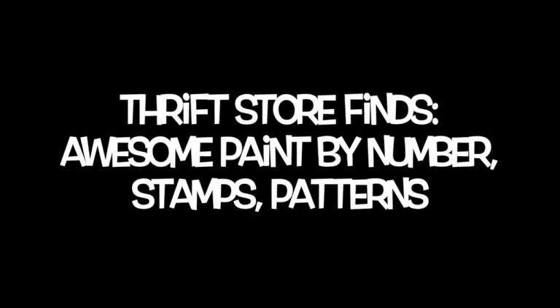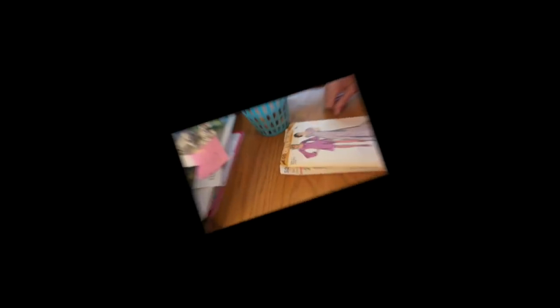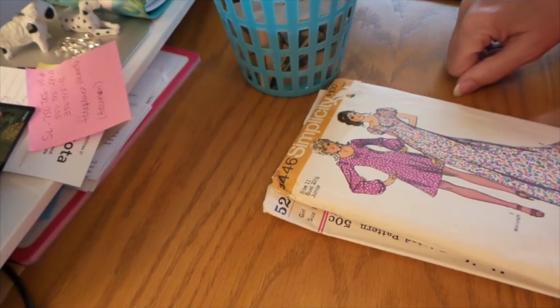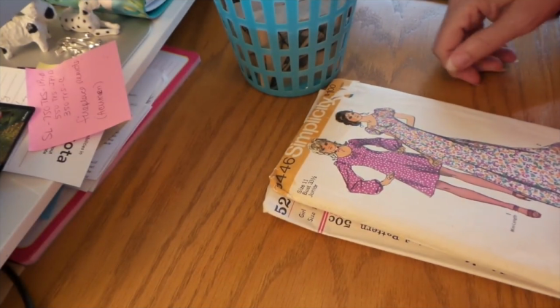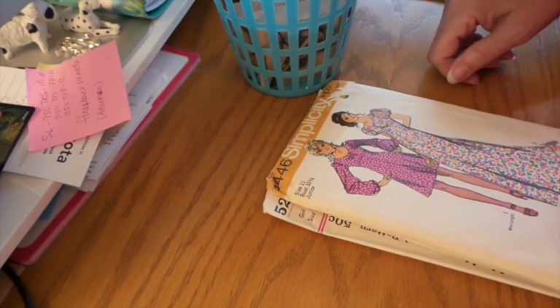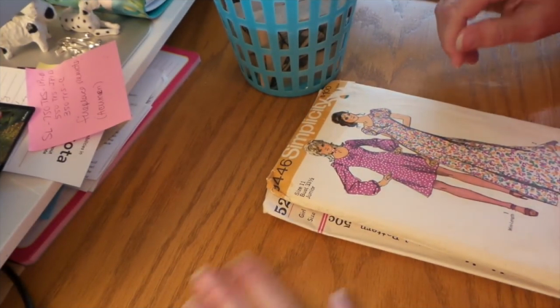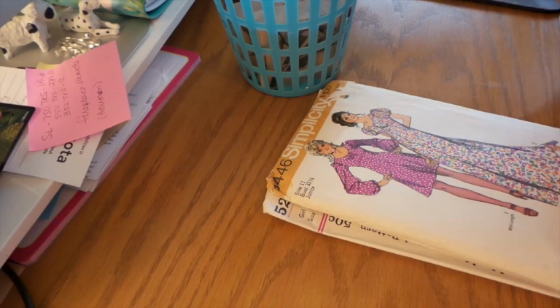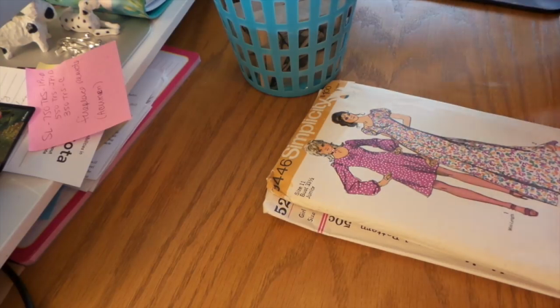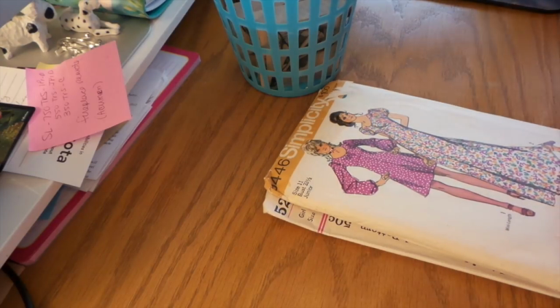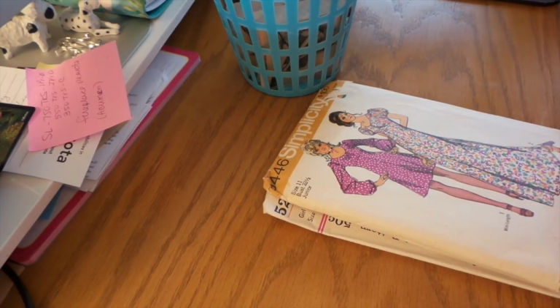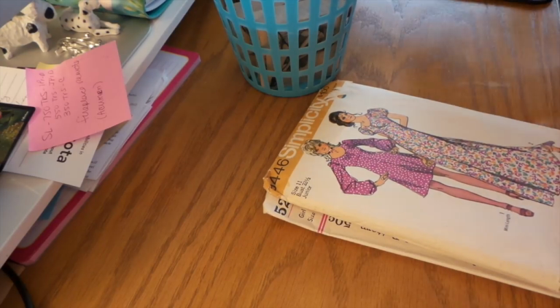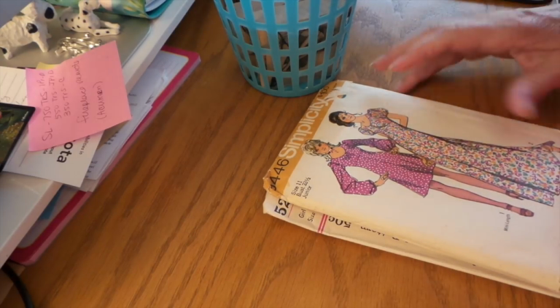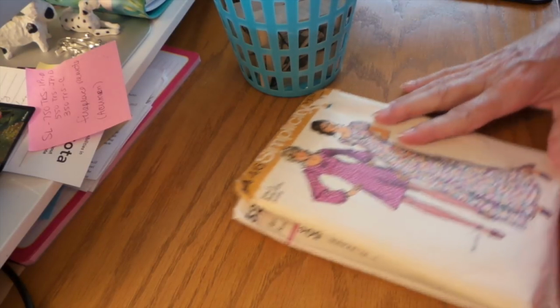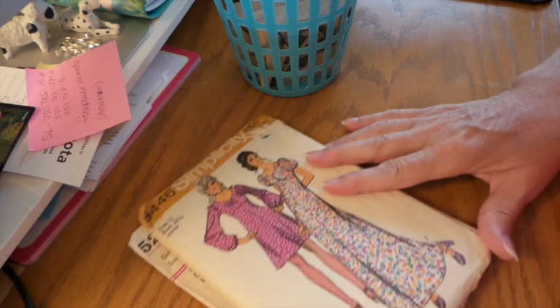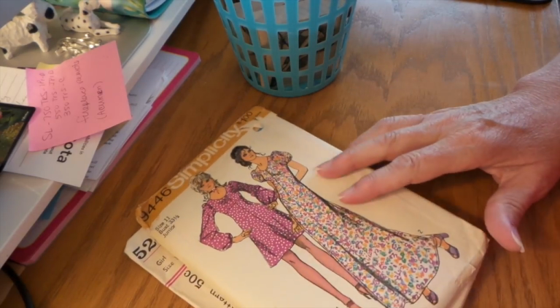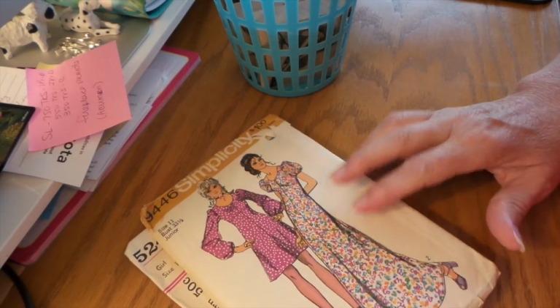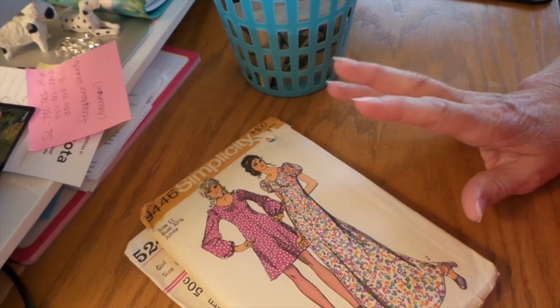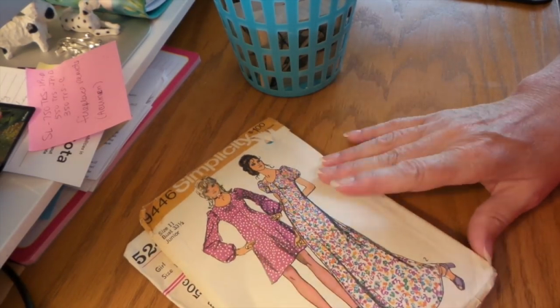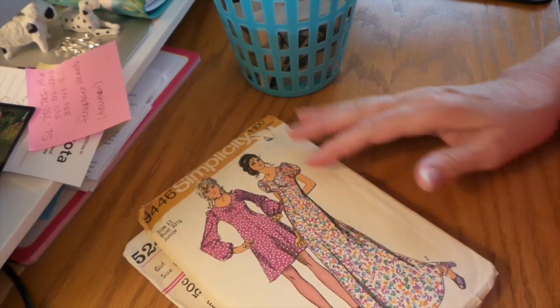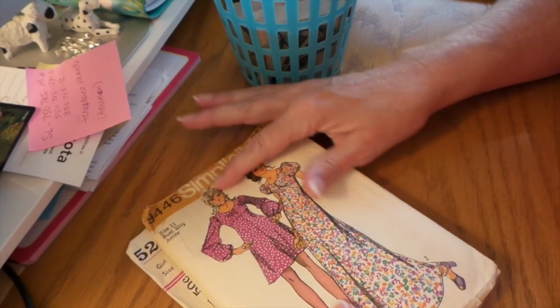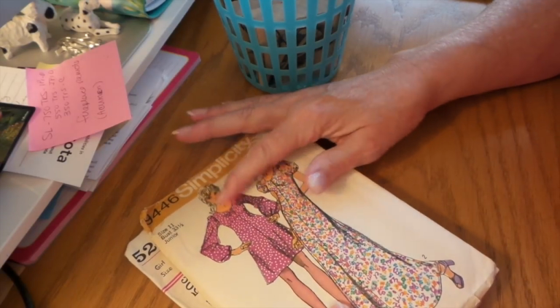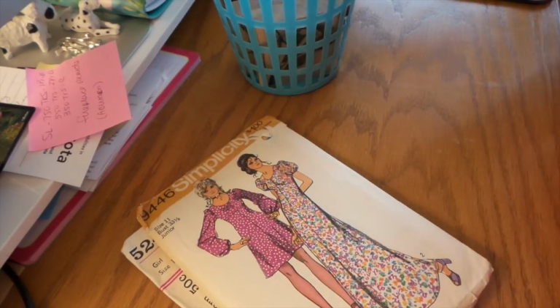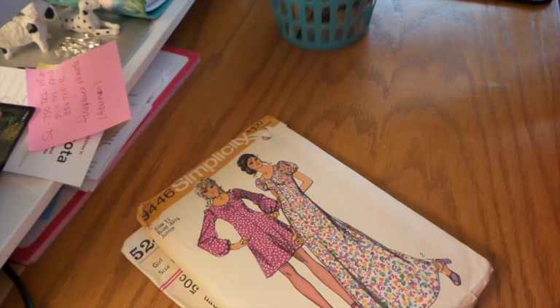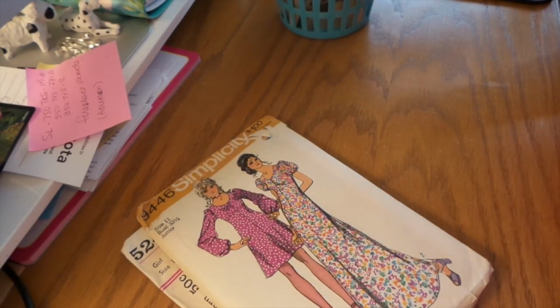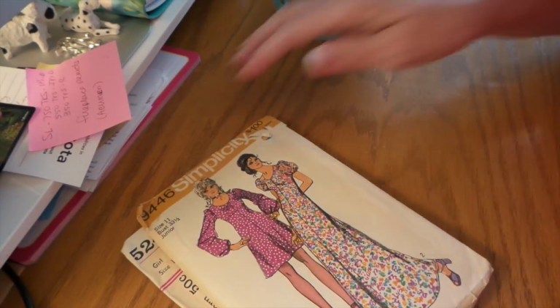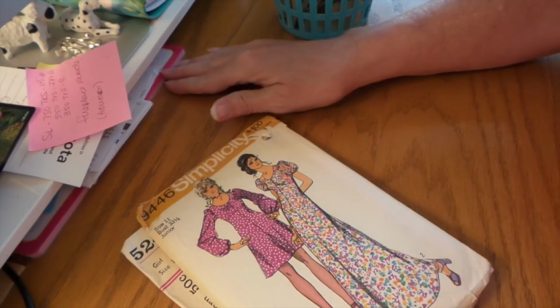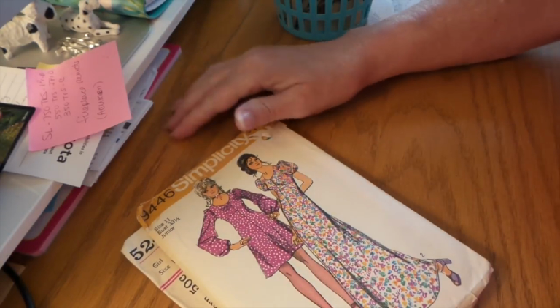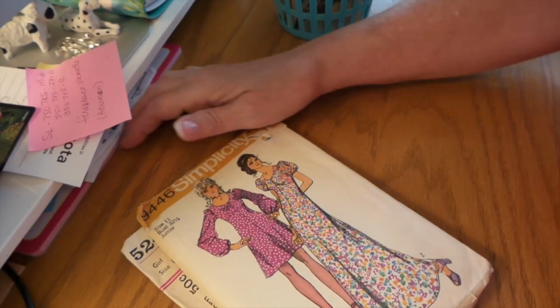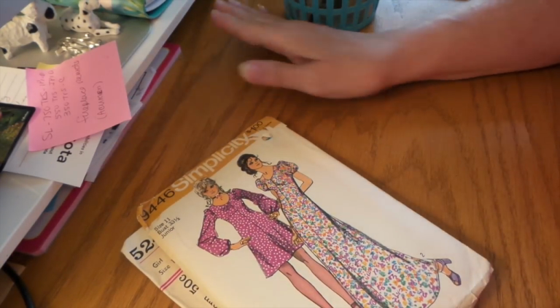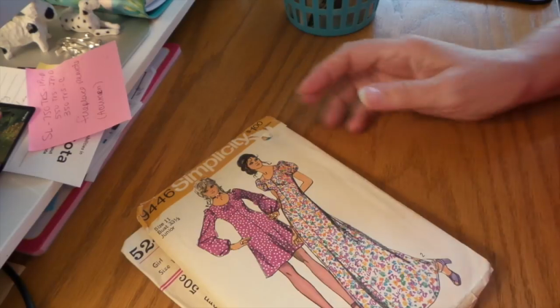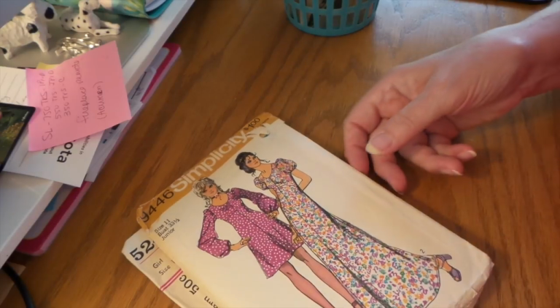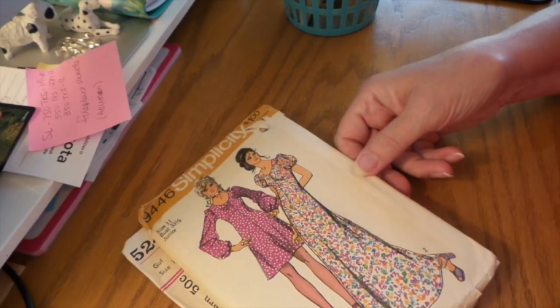Hello everybody, this is Roxy and I have a quick and small little haul from my favorite thrift store. We sometimes stop there after acupuncture on Saturdays — a little treat for ourselves.